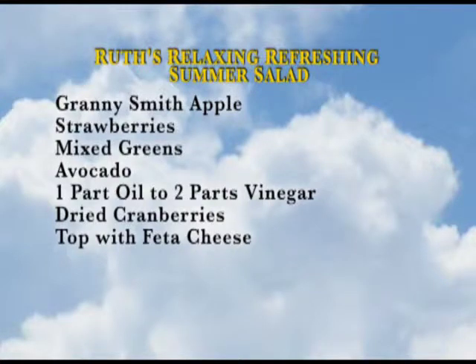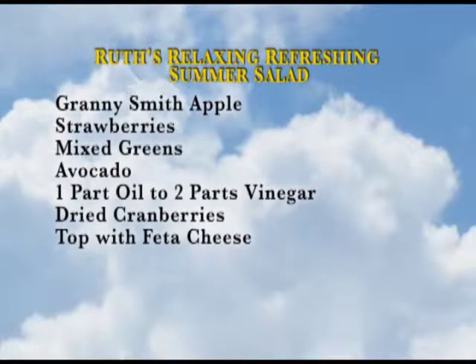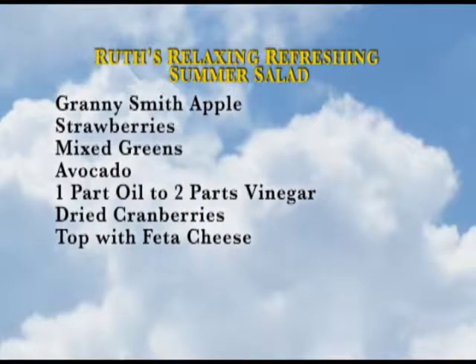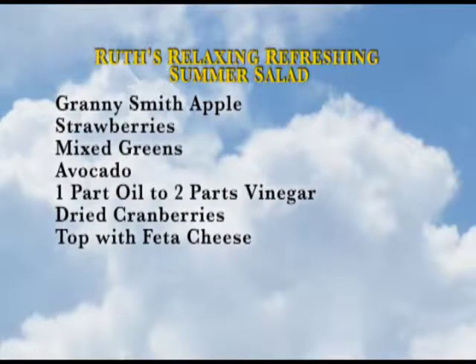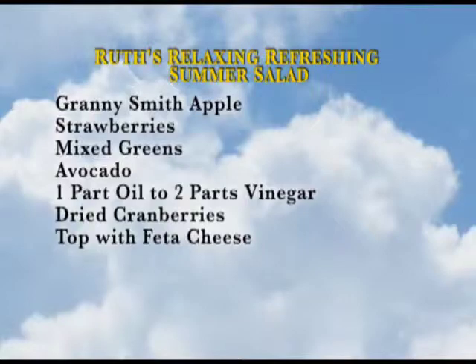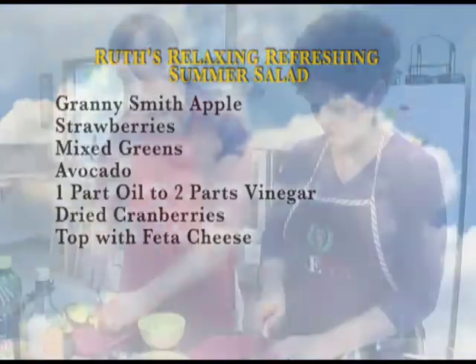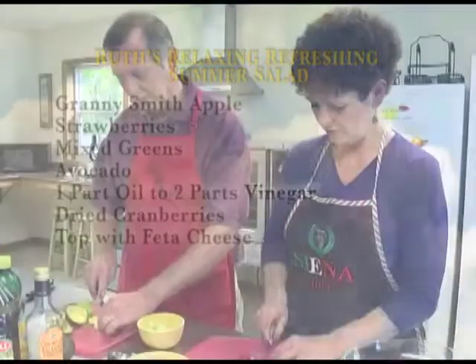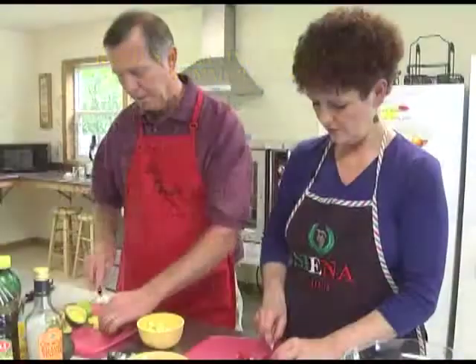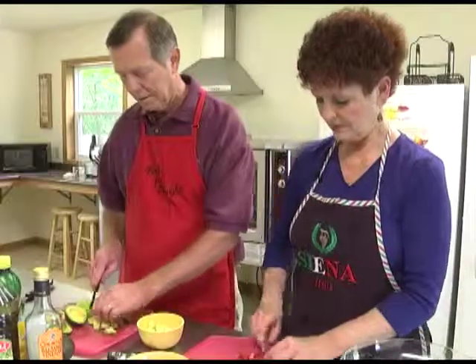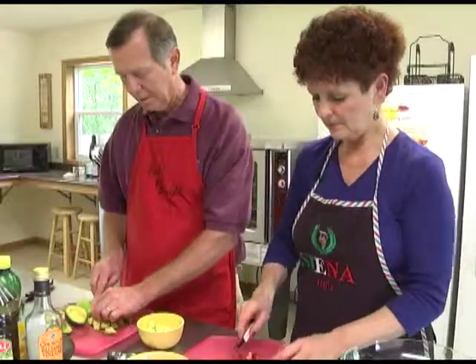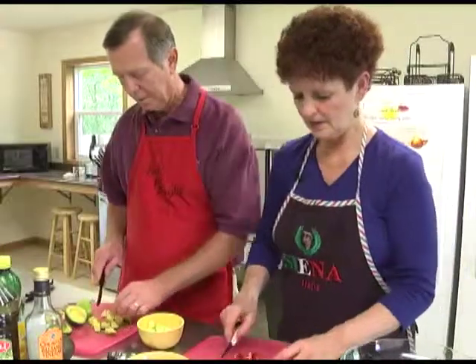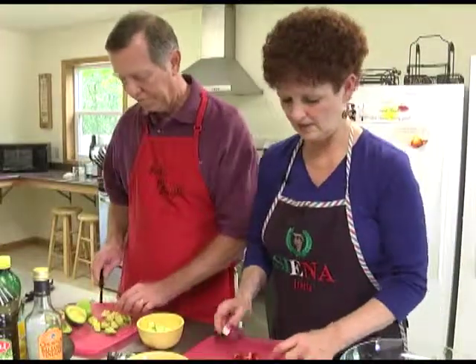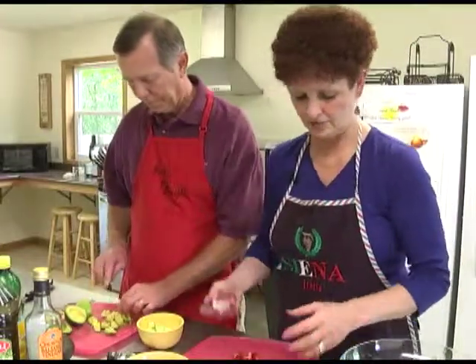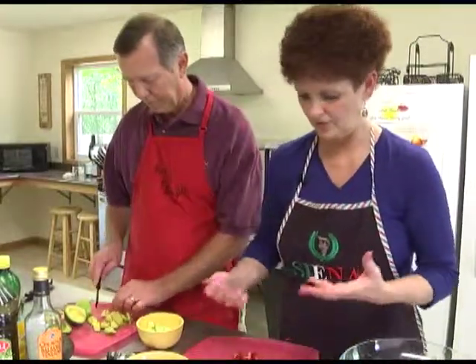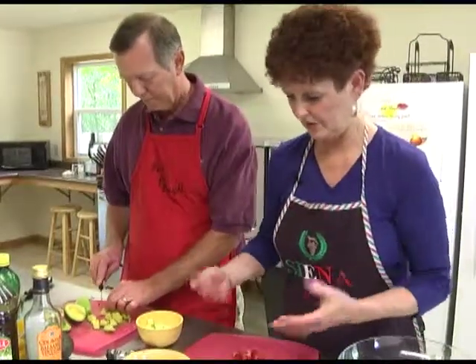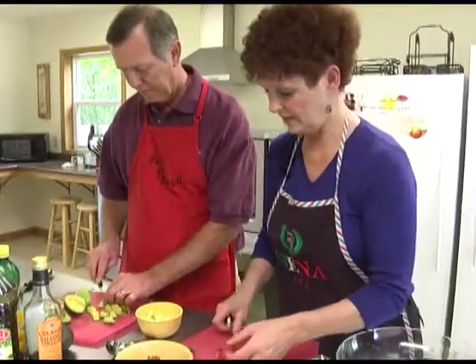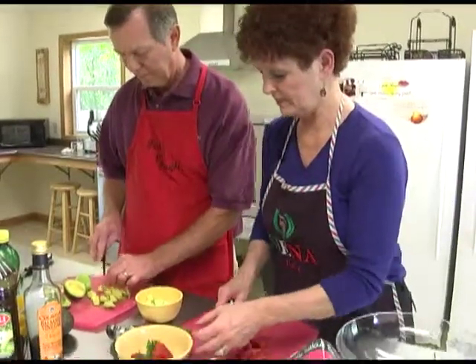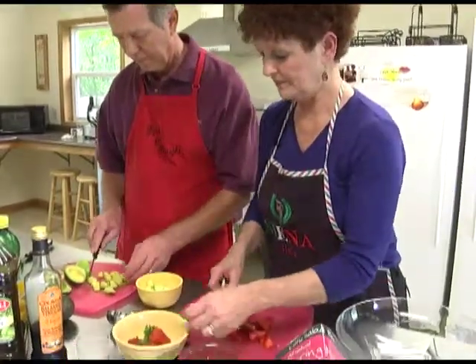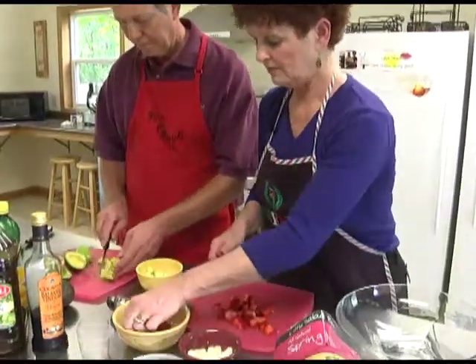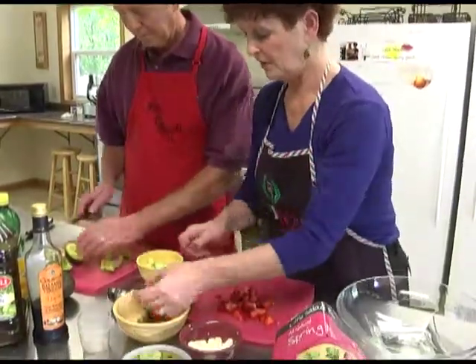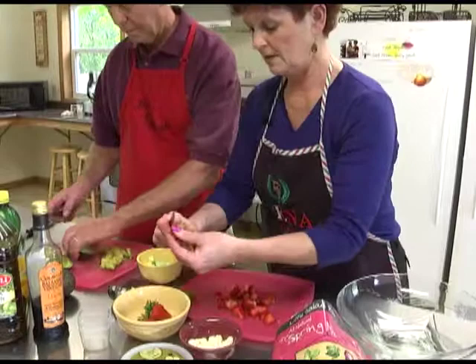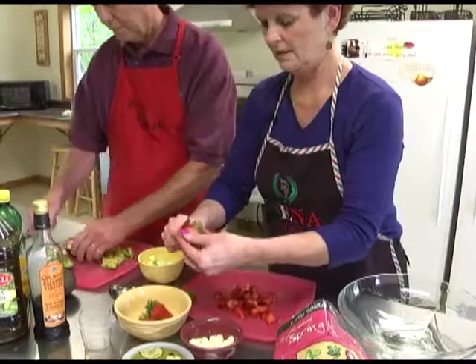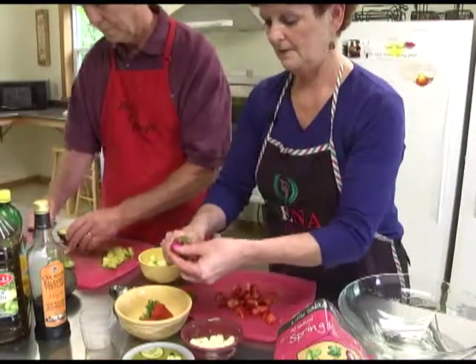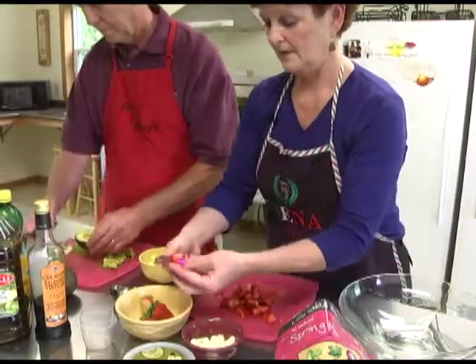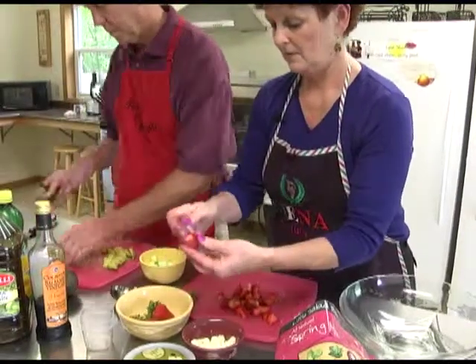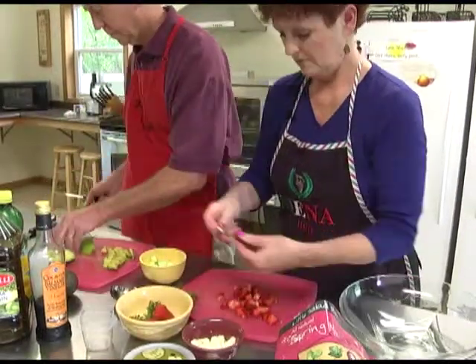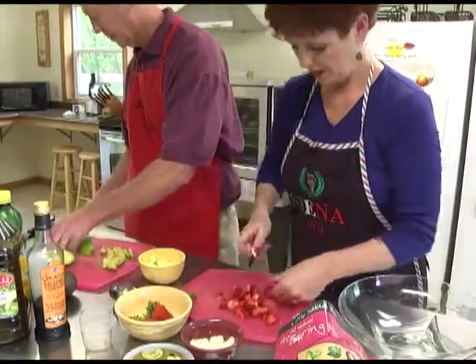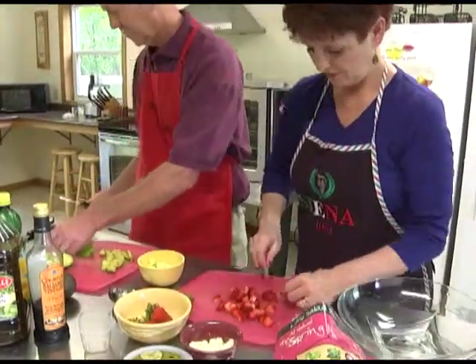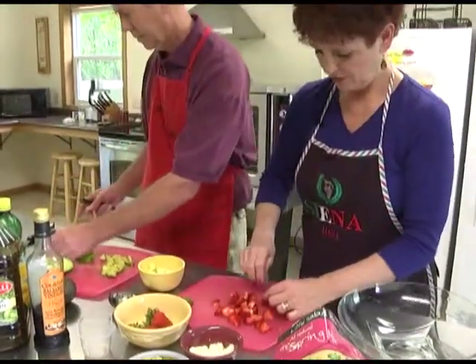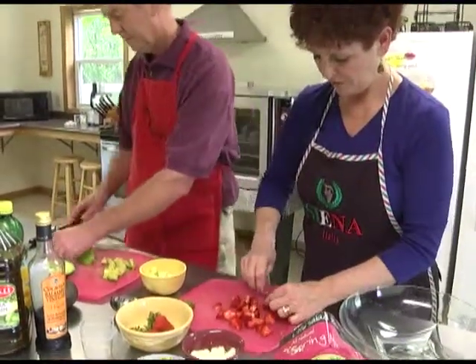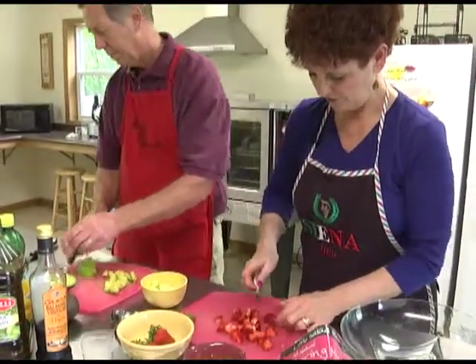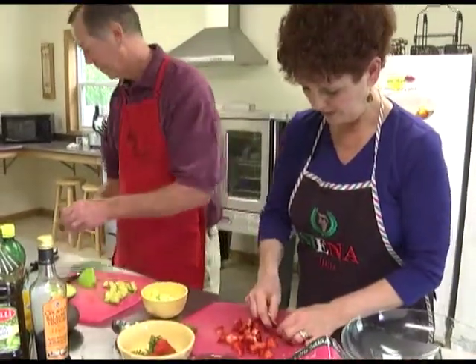I'm going to do one more little strawberry. Depending on how large your strawberries are, that will depend on how many you want for your salad.